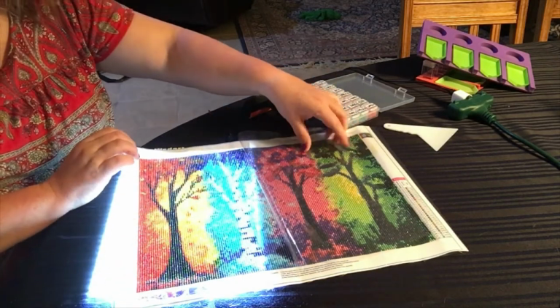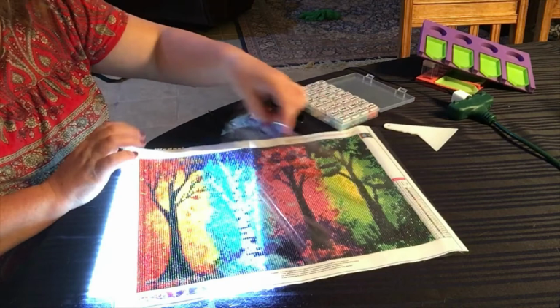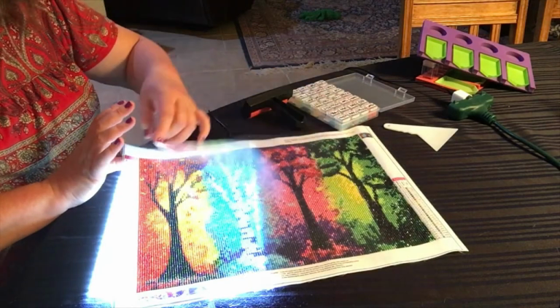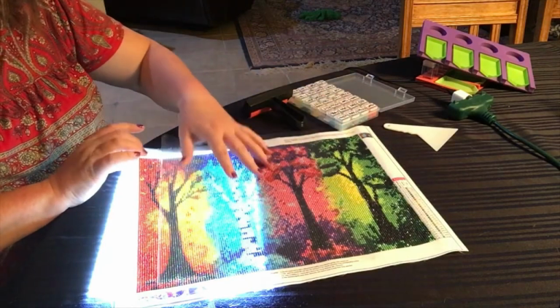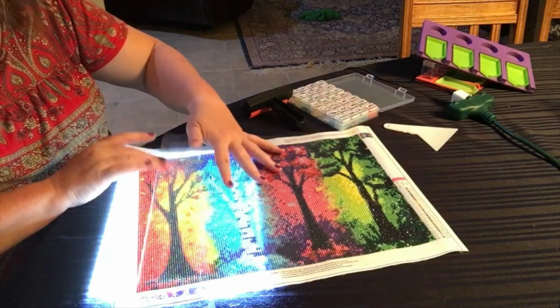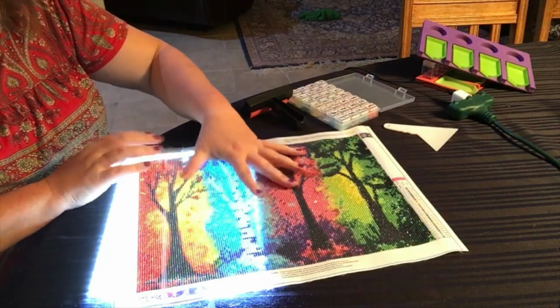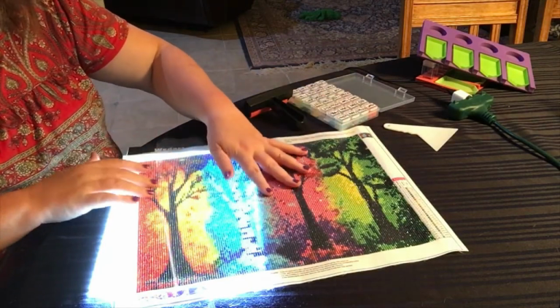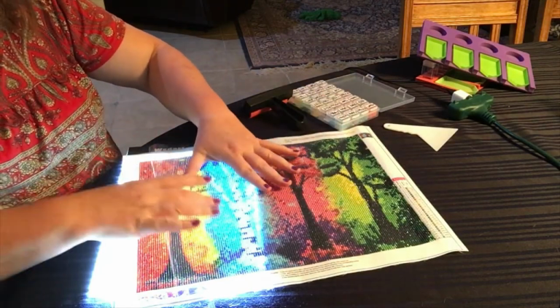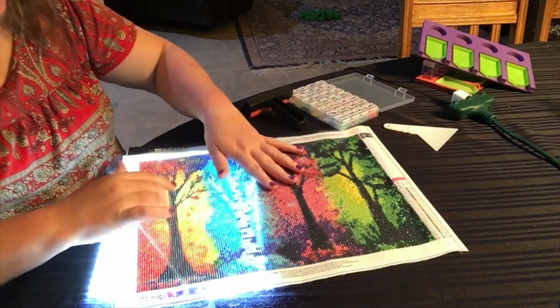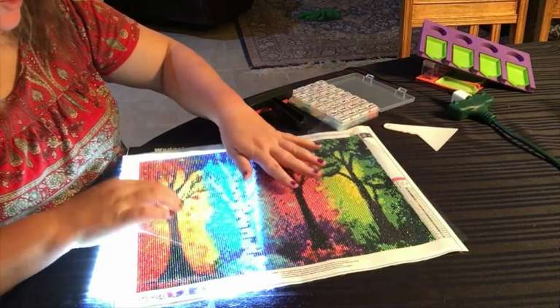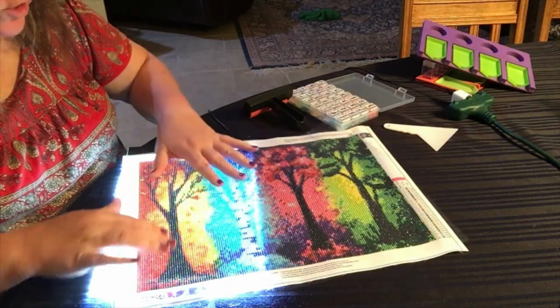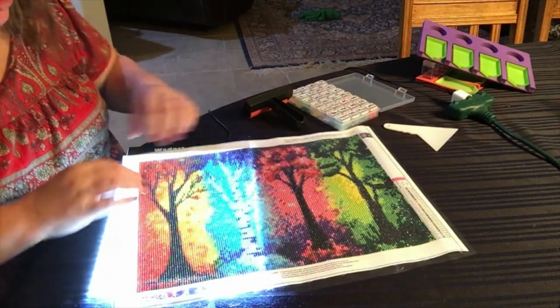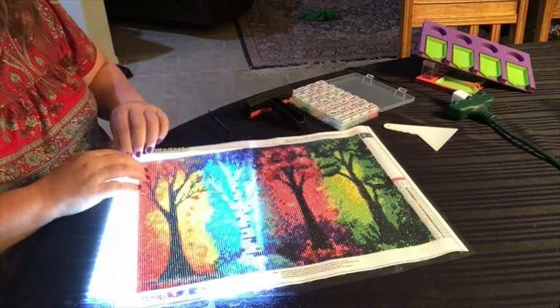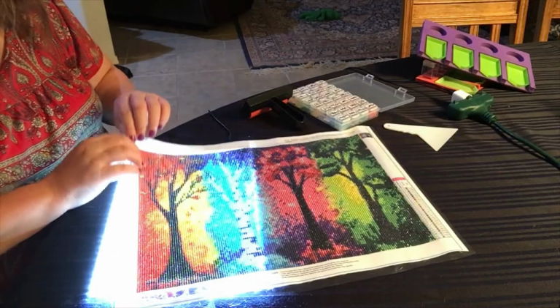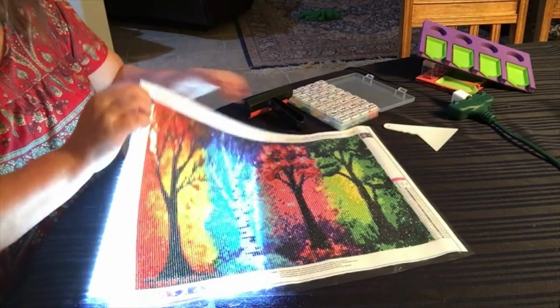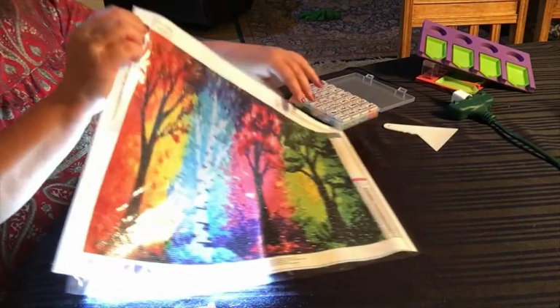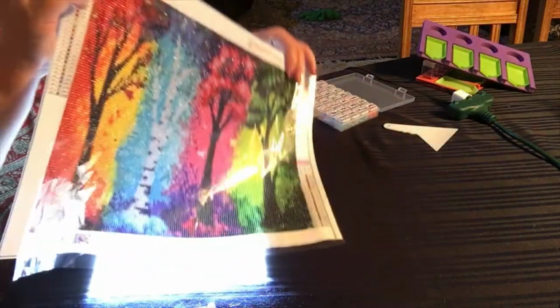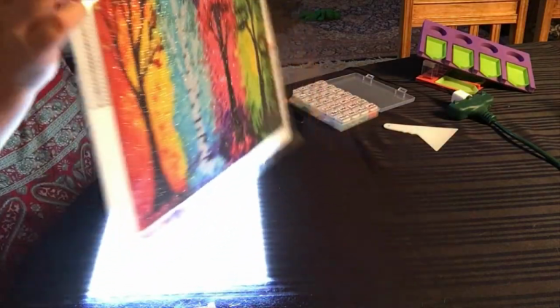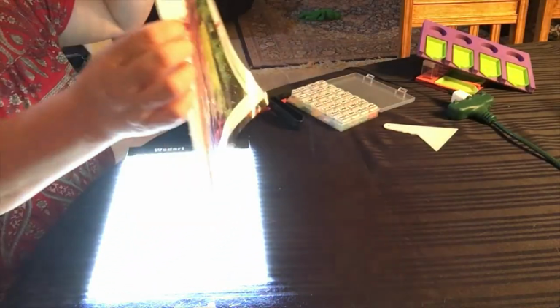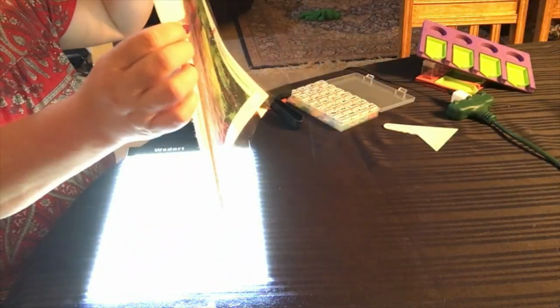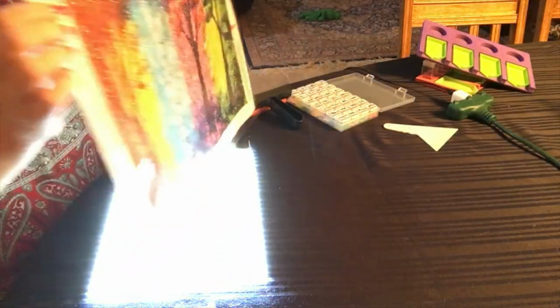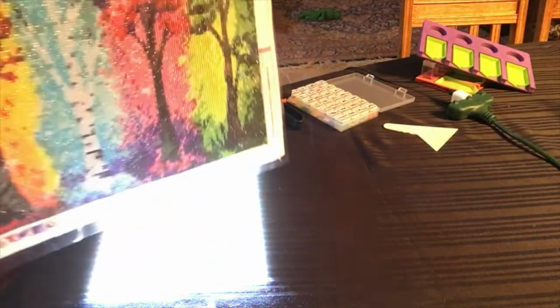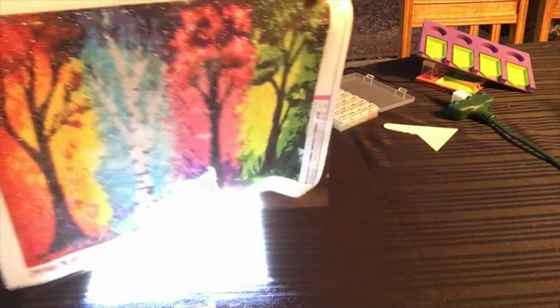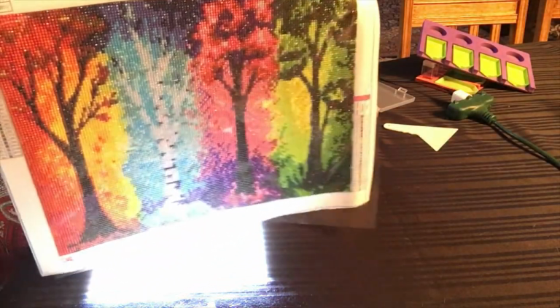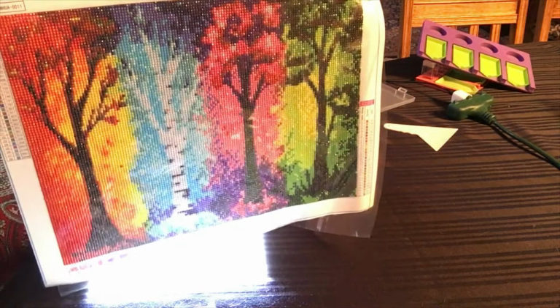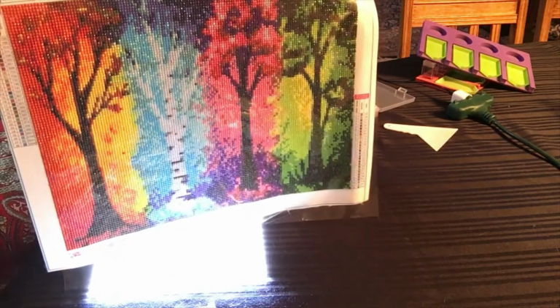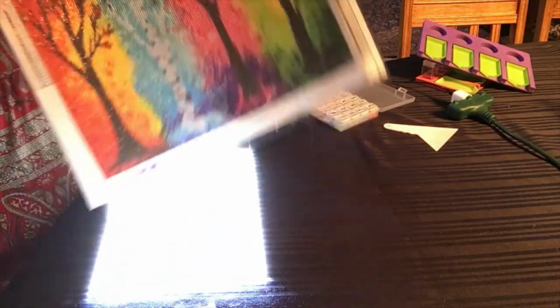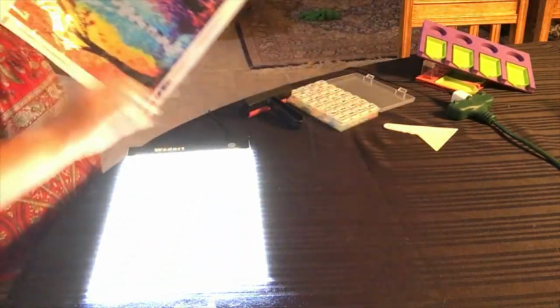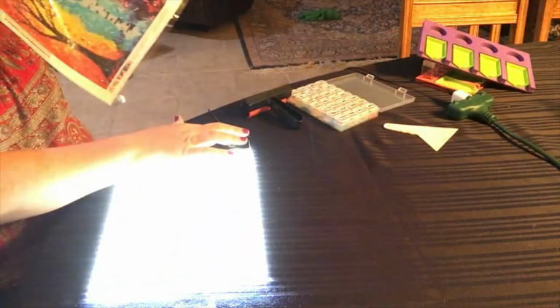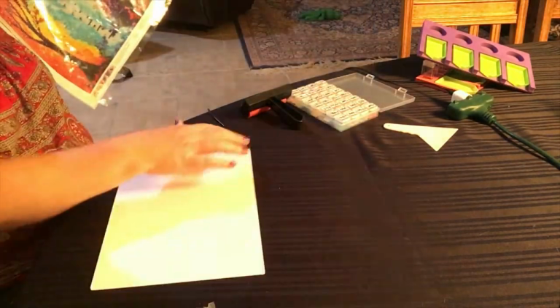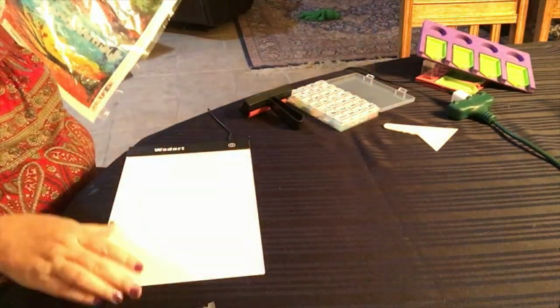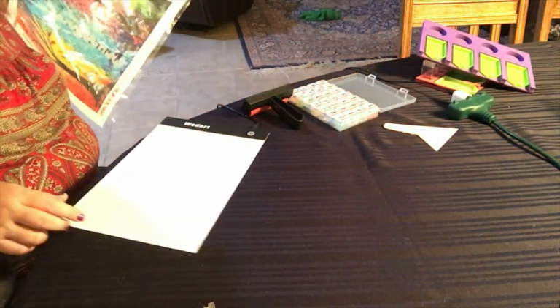And that's it — I have completed it. You just look and make sure there are no holes that are unfilled. You can see I still have the plastic on it, so I'm going to turn off the light and move it out of the way for a moment.